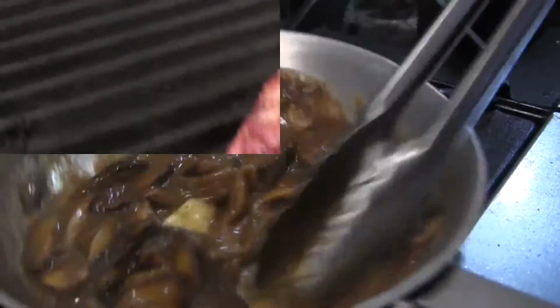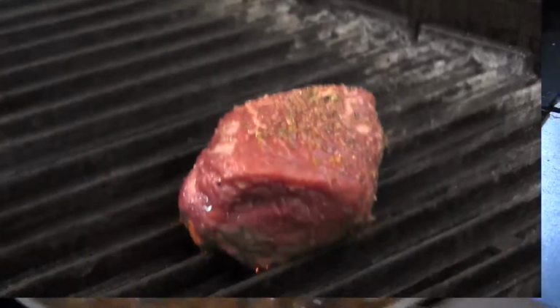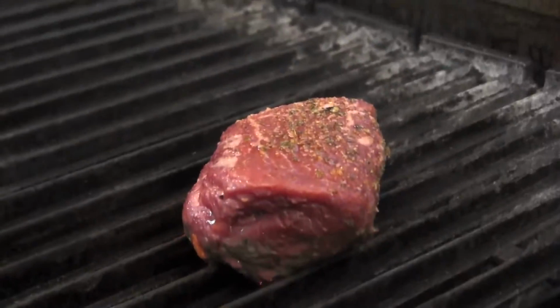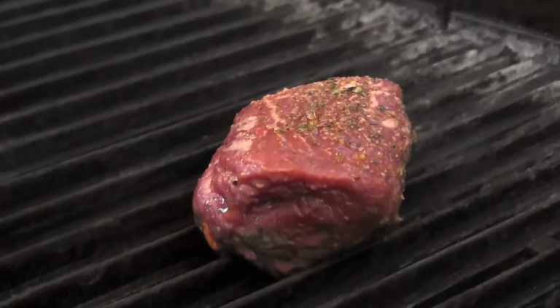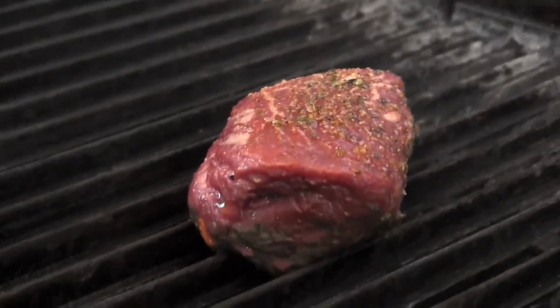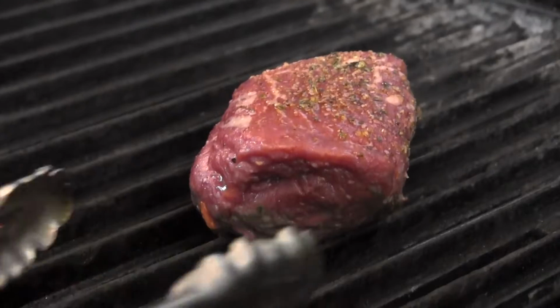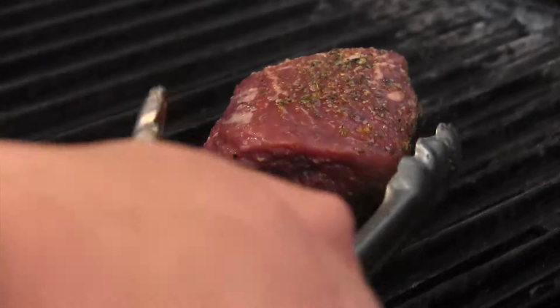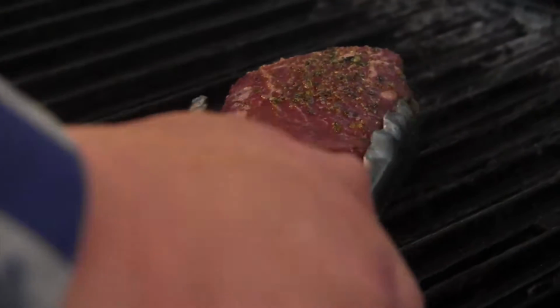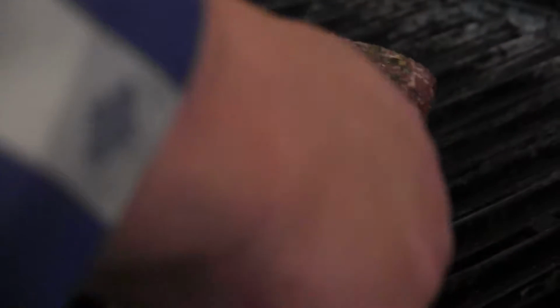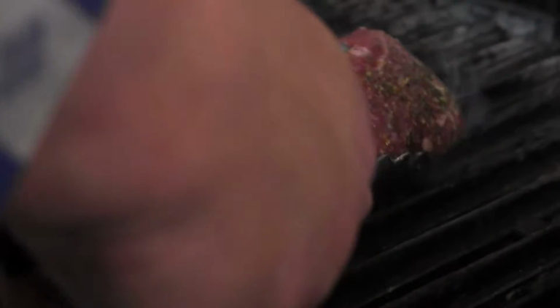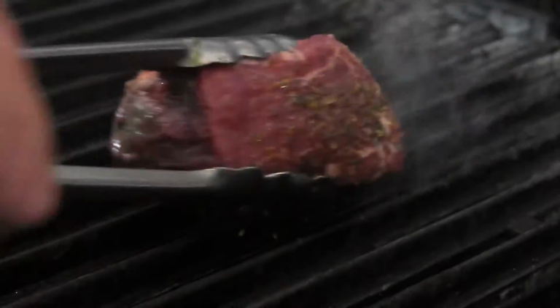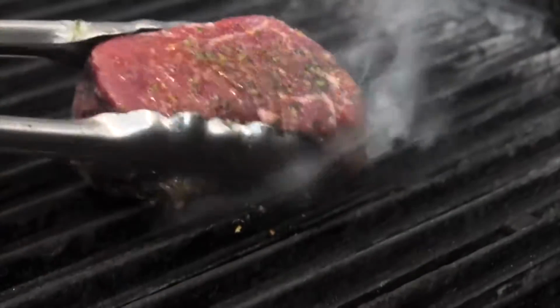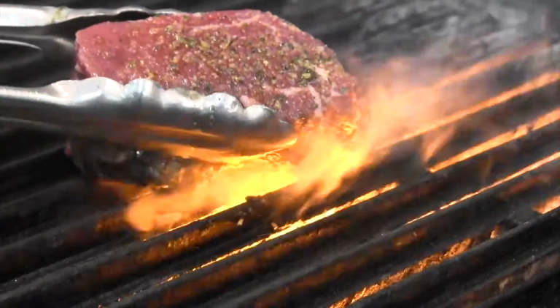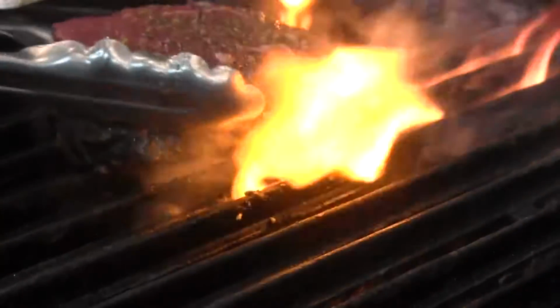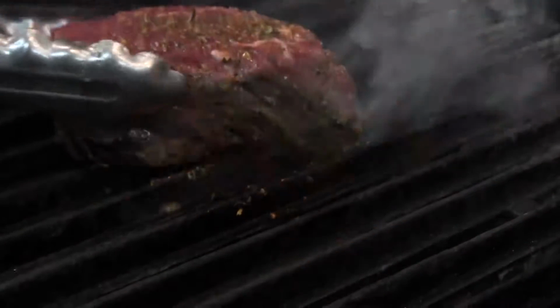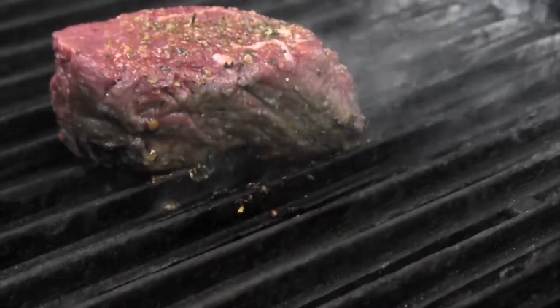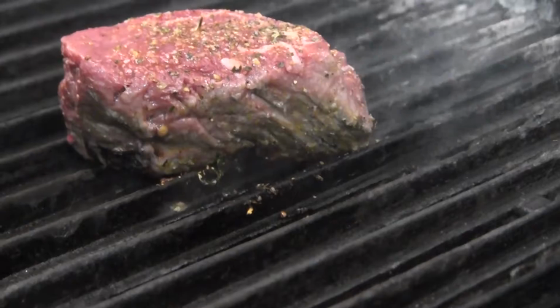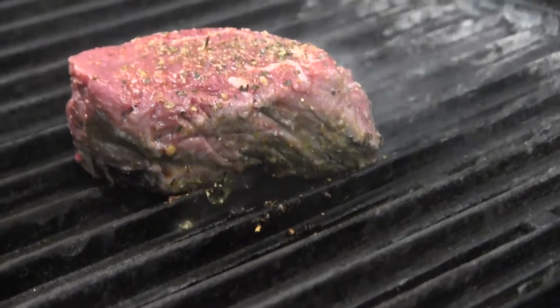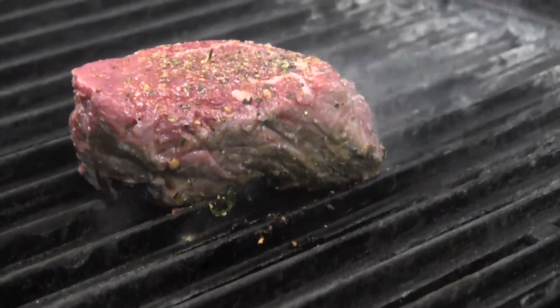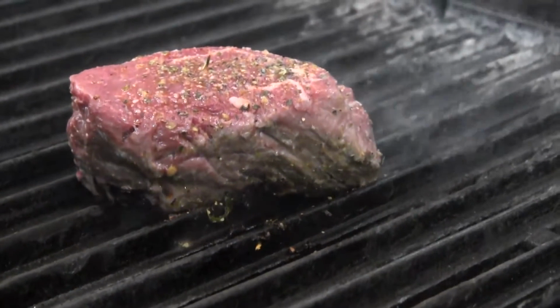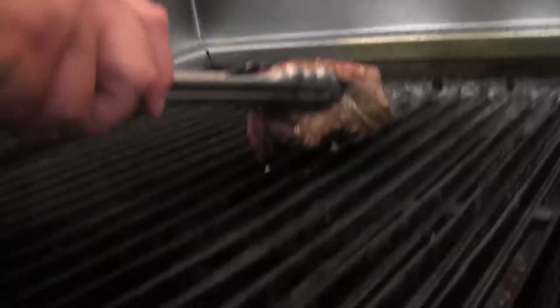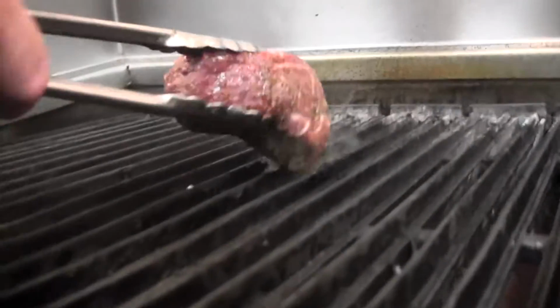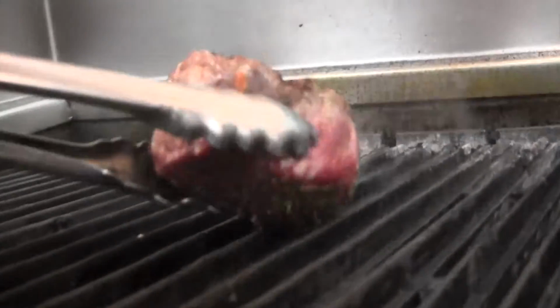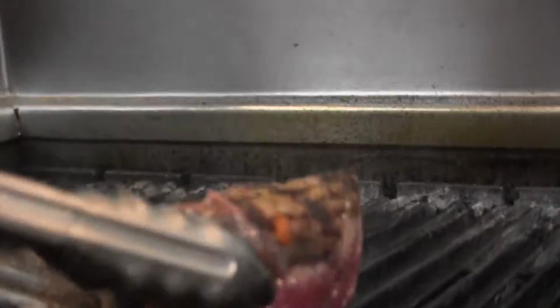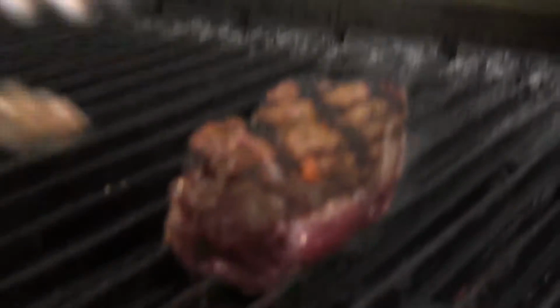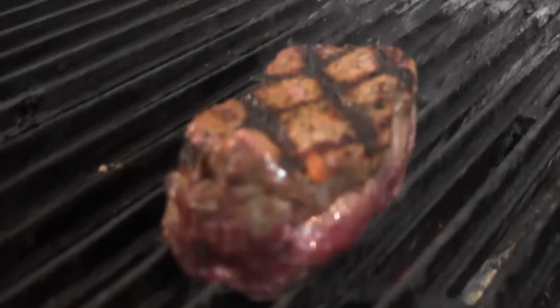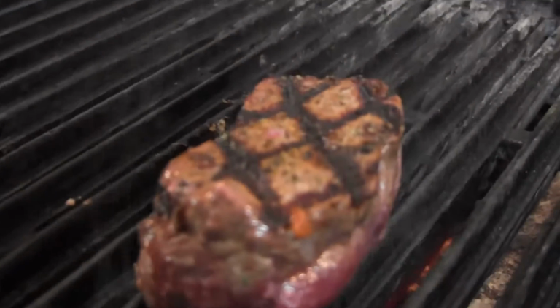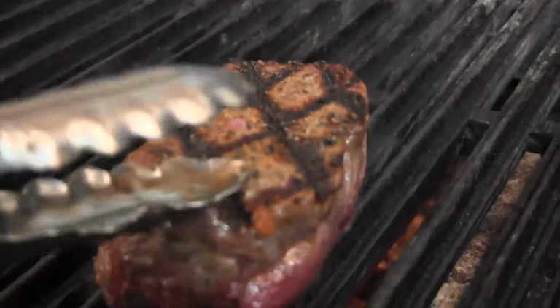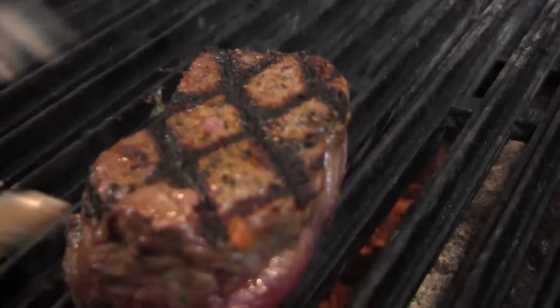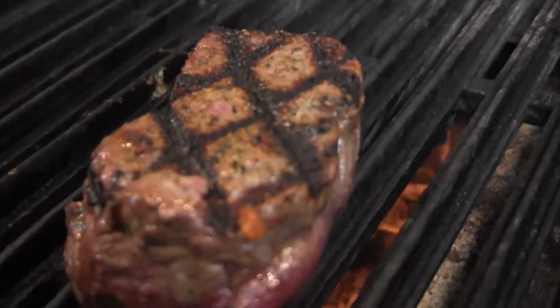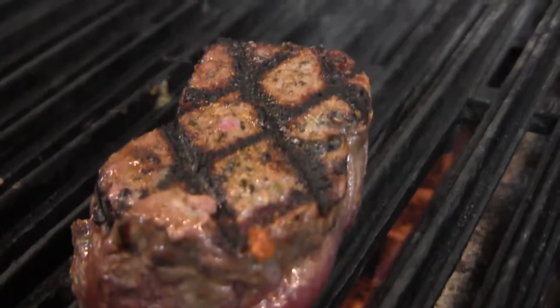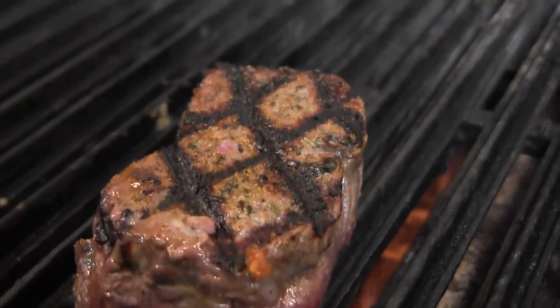To get these beautiful diamond marks that you see on your steaks, instead of turning it halfway — which I think is the normal thing to do — if you just take it up and turn it a quarter of the way, those marks turn out beautifully diamond every time.